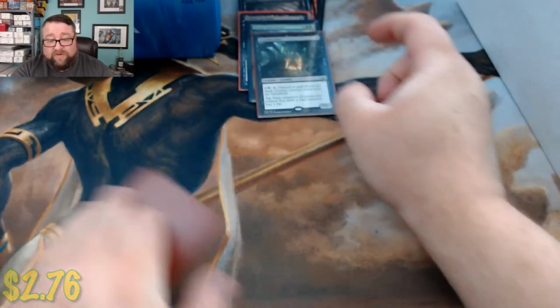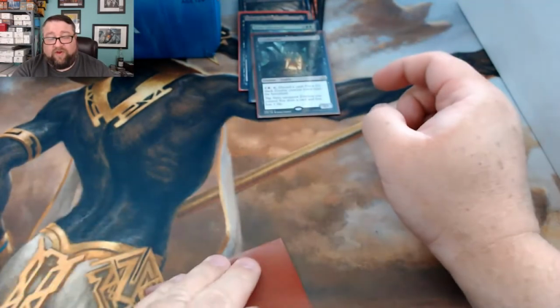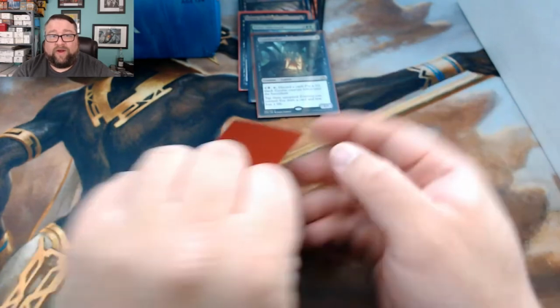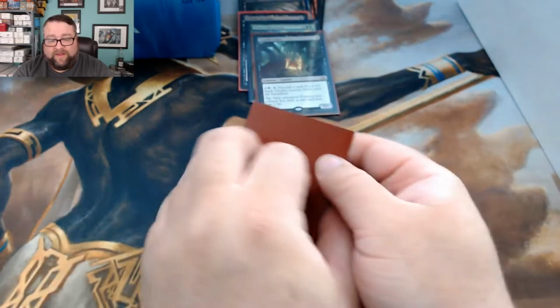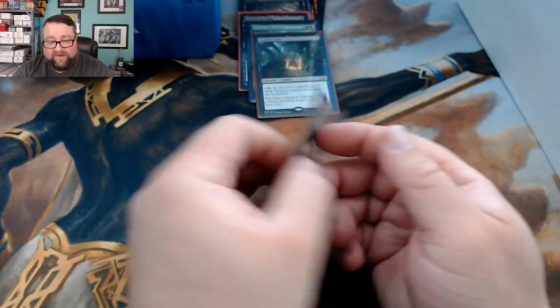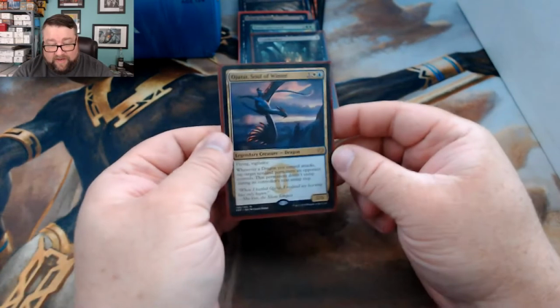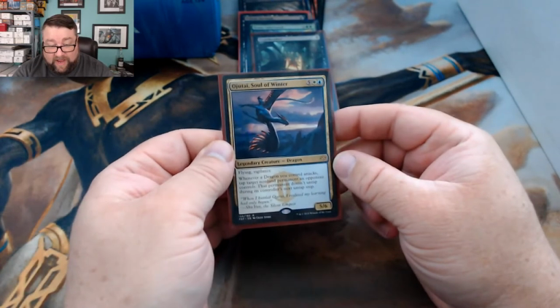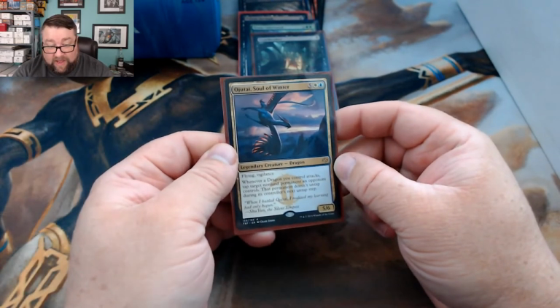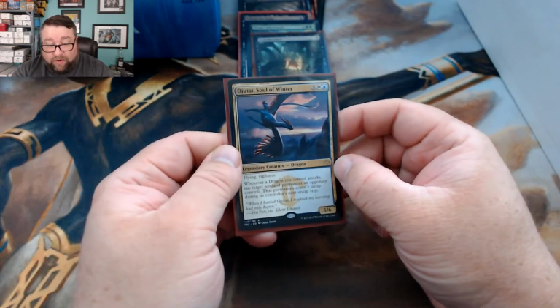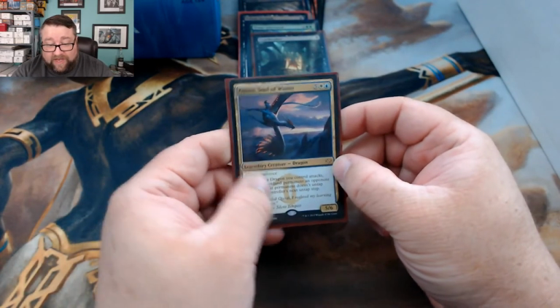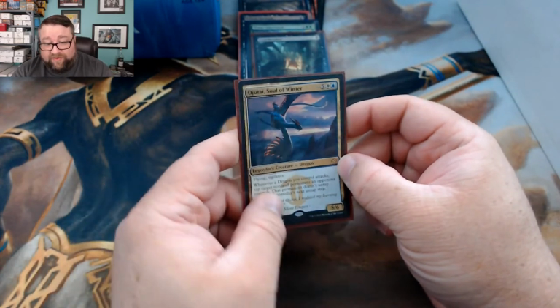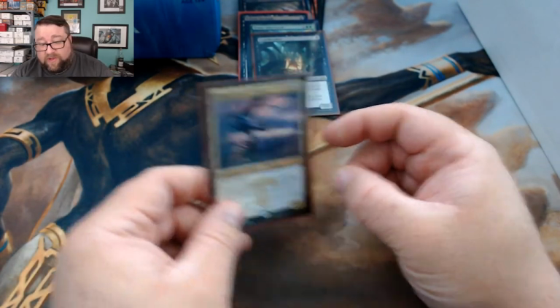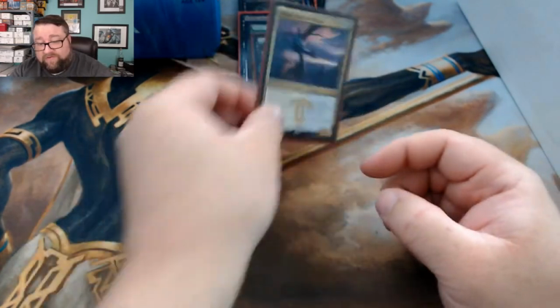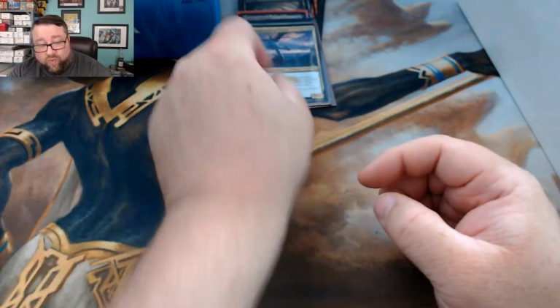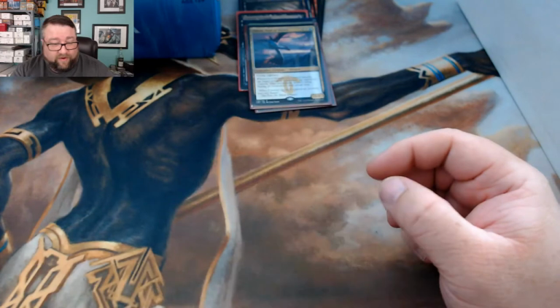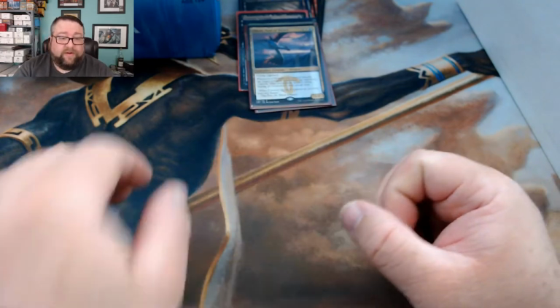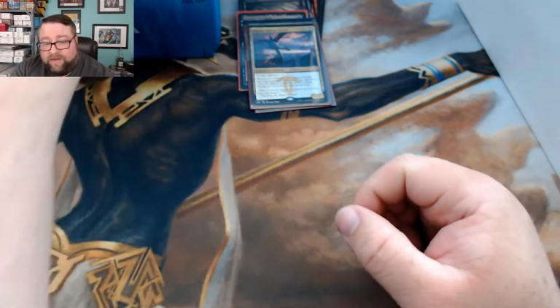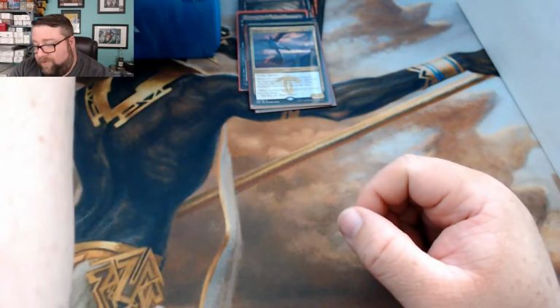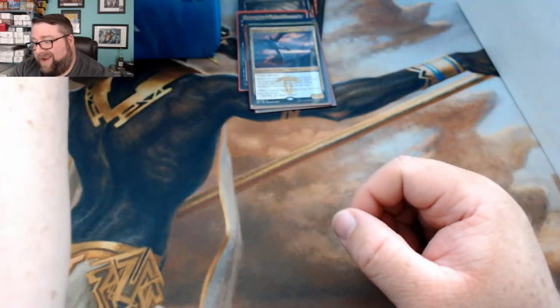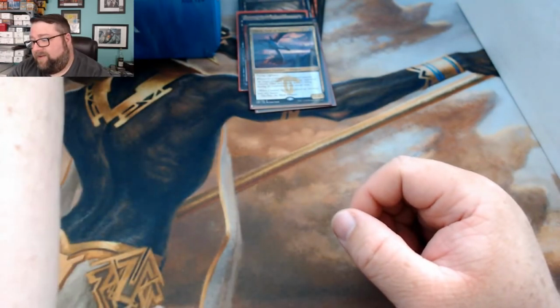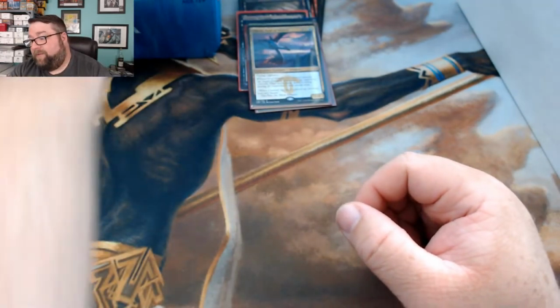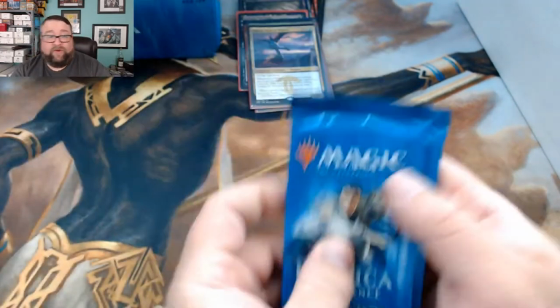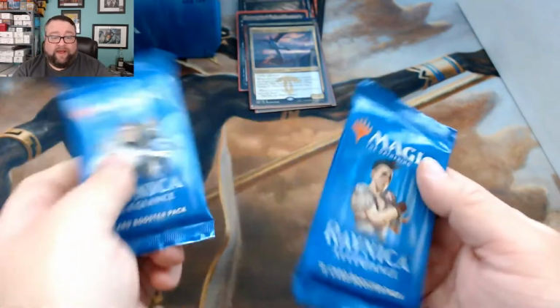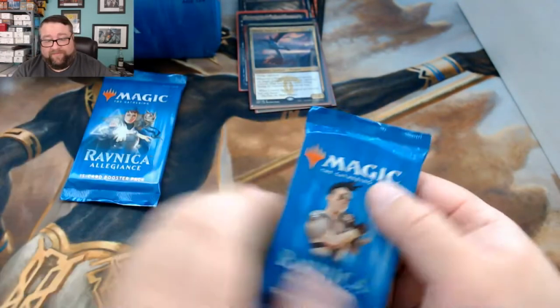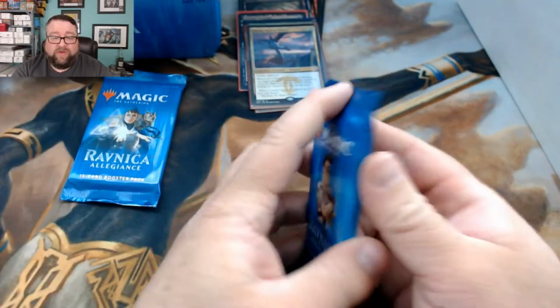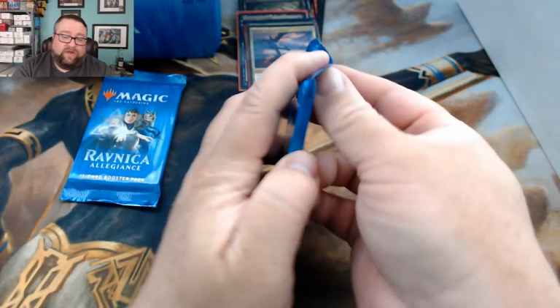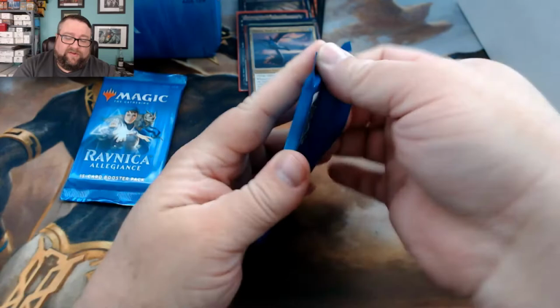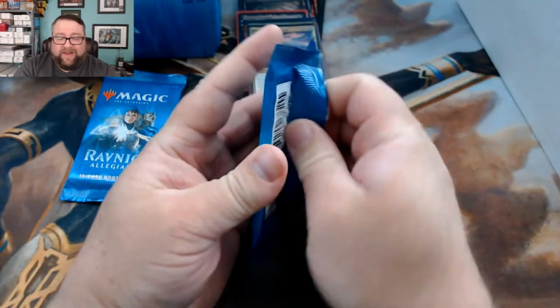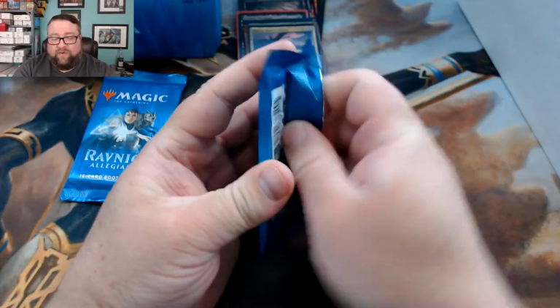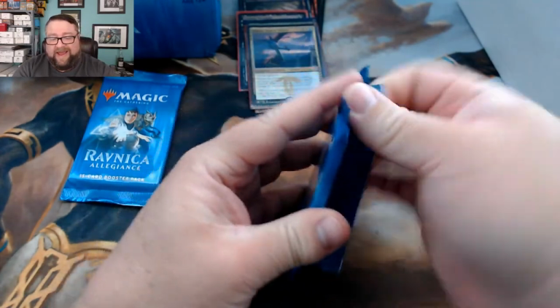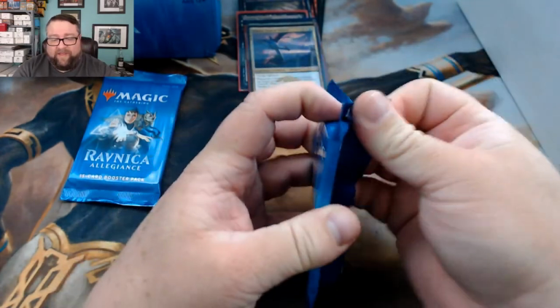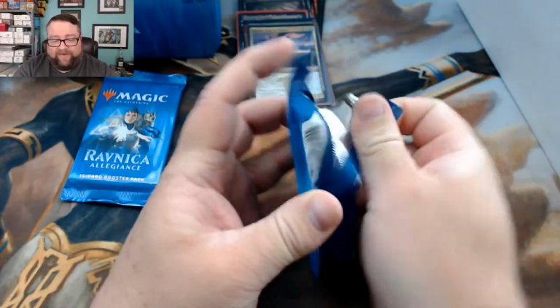First rare is Crypt Breaker, second rare is Ojutai, Soul of Winter. I almost forgot to grab him two packs — let's go ahead and see what we can get out of the packs here.